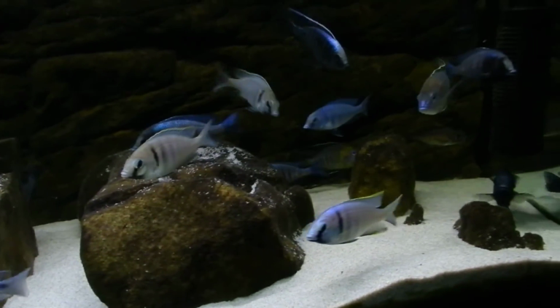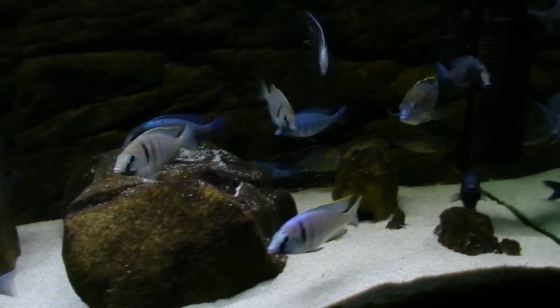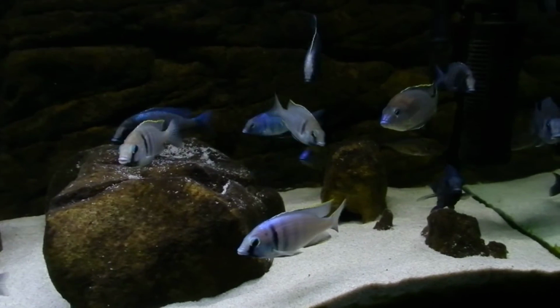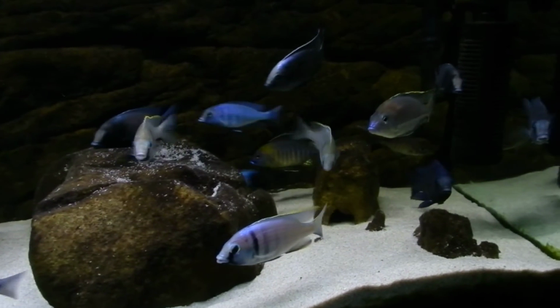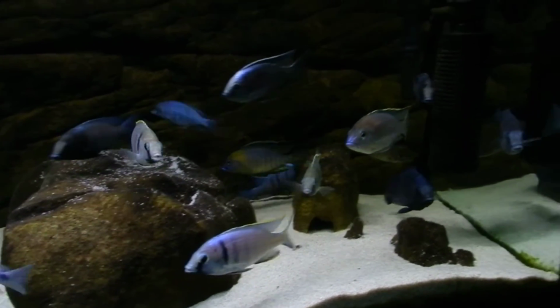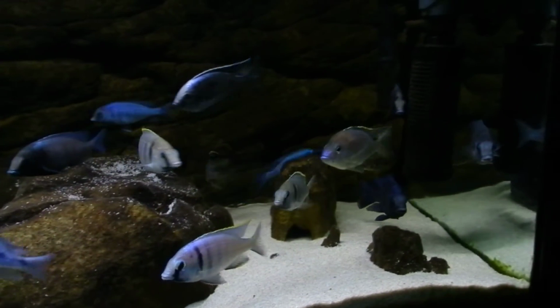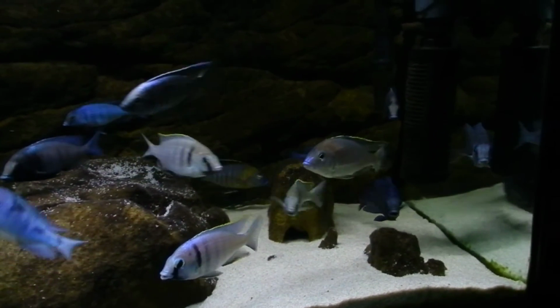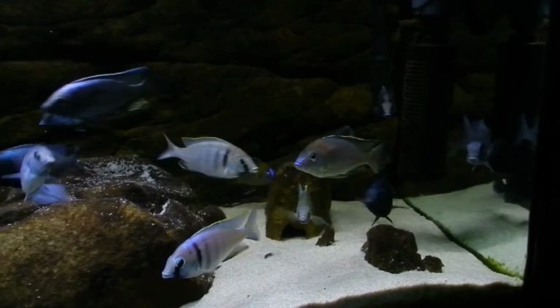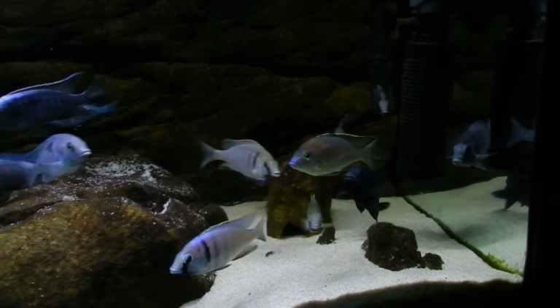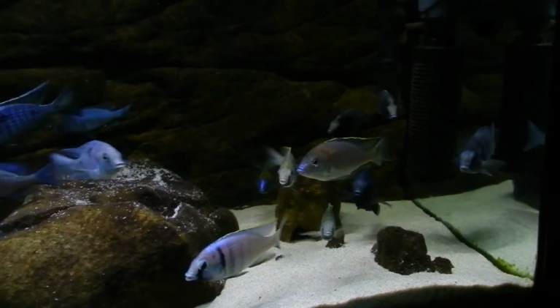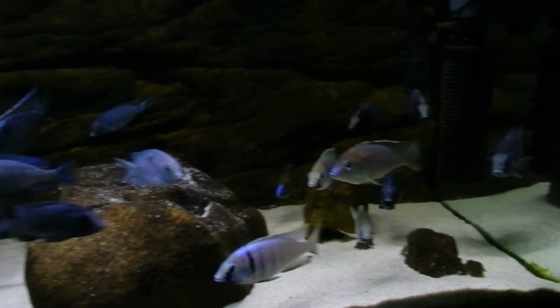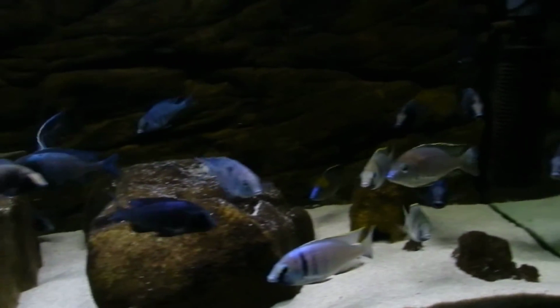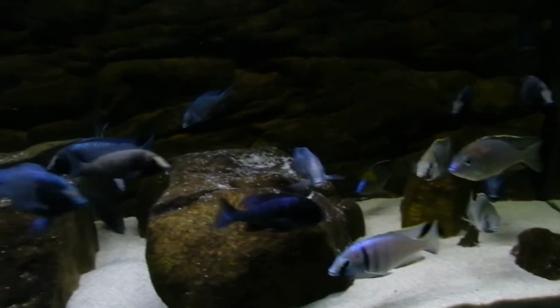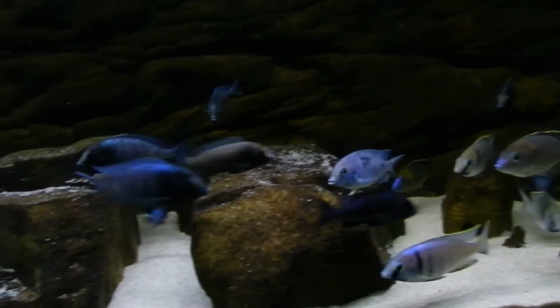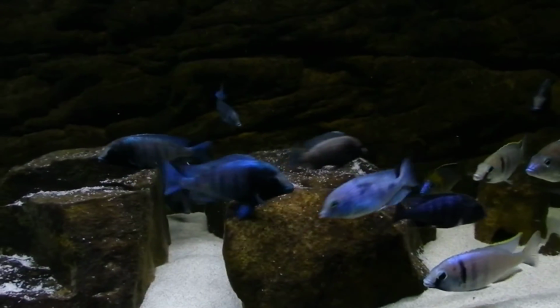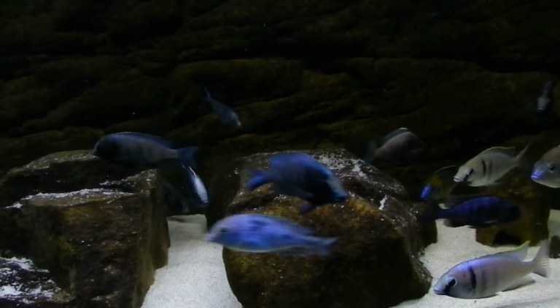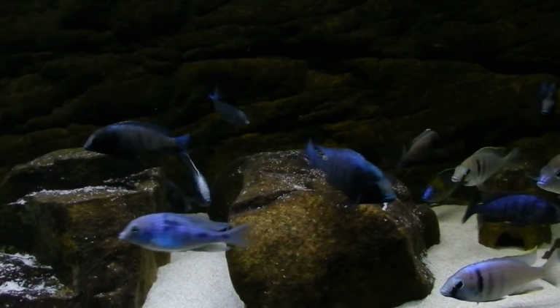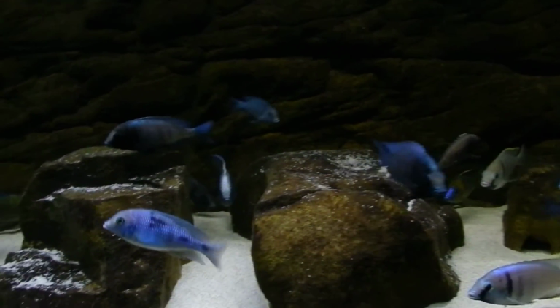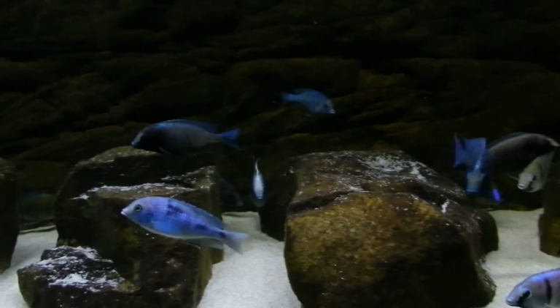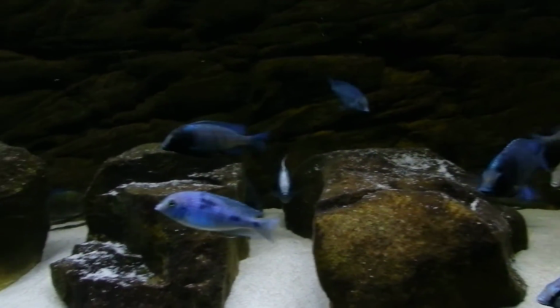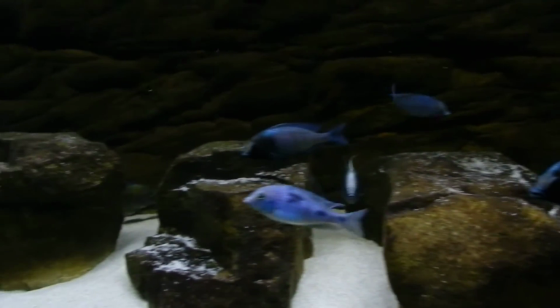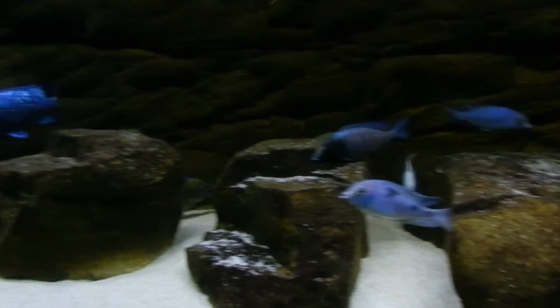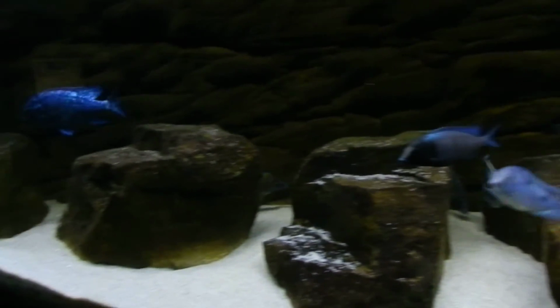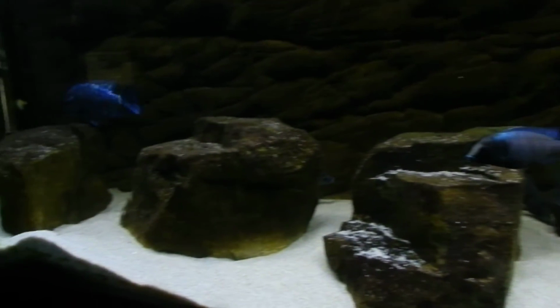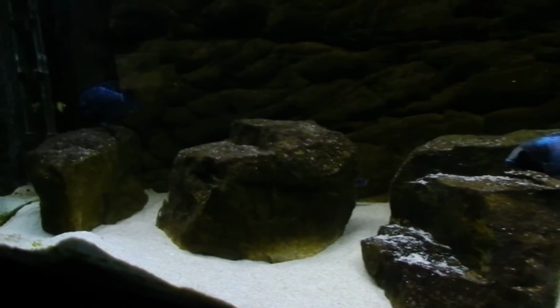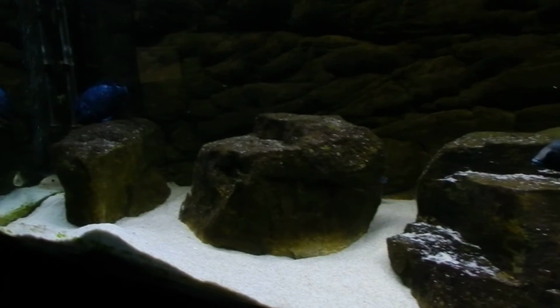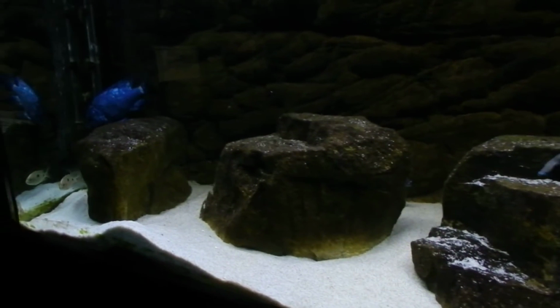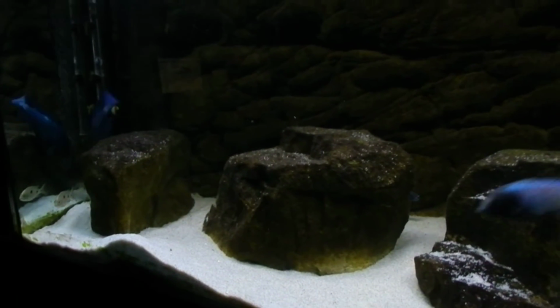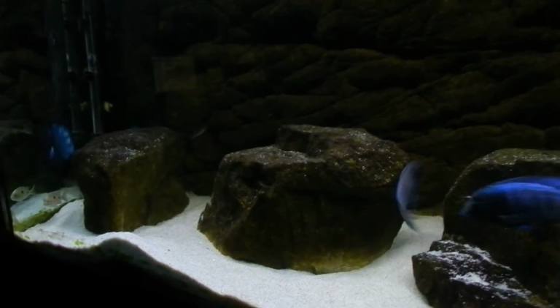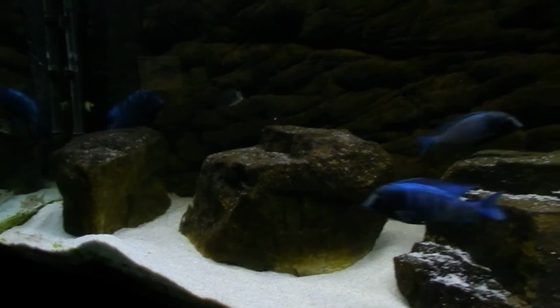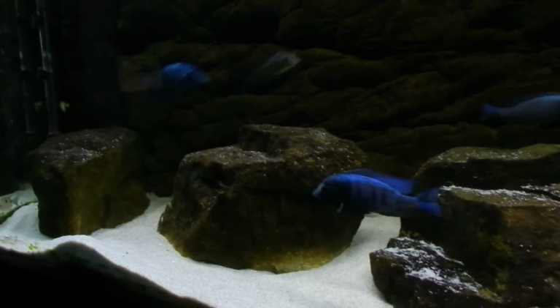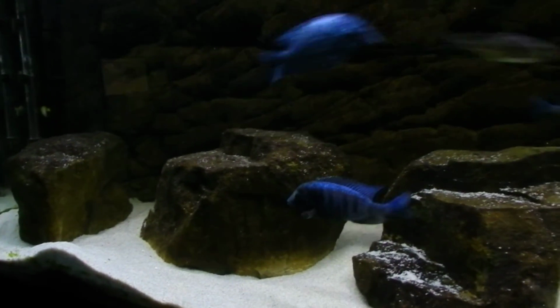I'd also like a group of peacocks in here and a group of lathronops — I haven't decided which ones yet. But yeah, that's what's going on. Quick video — any questions or comments? I figured I owed everyone a video since I haven't done one in so long. That's what's going on, guys.